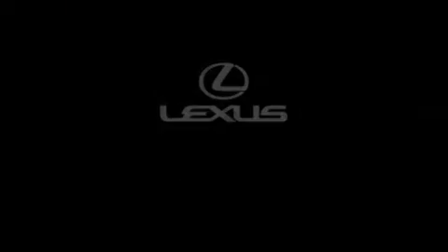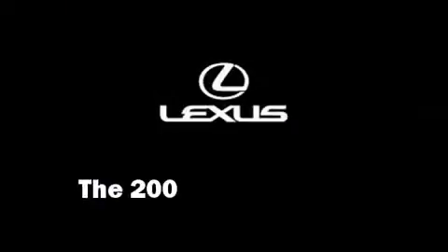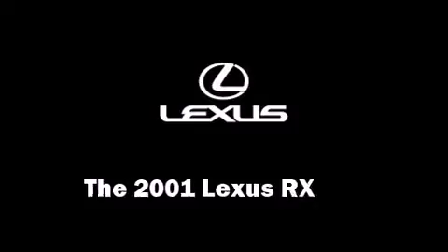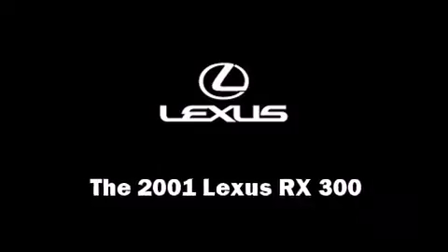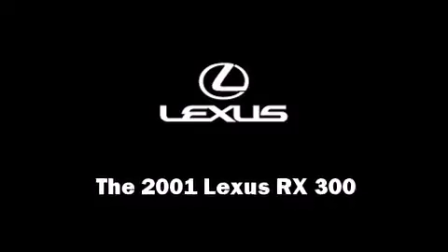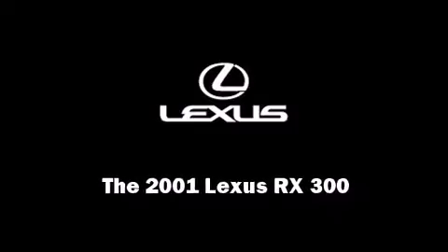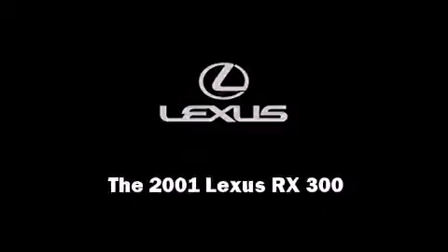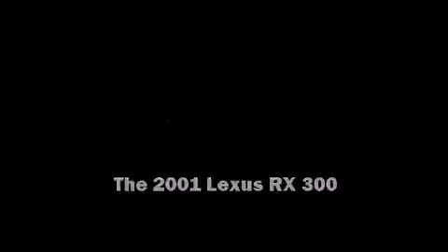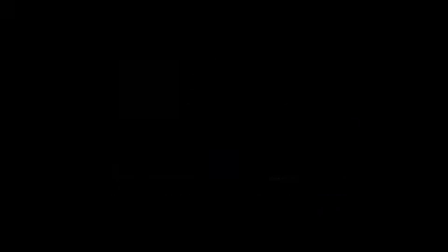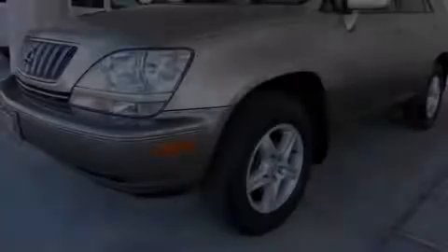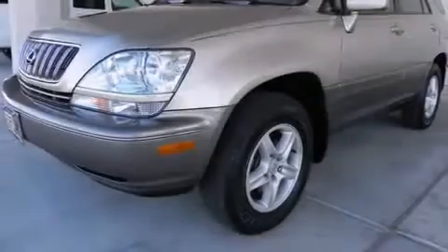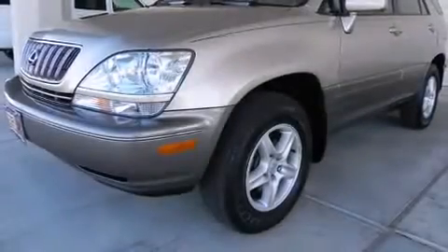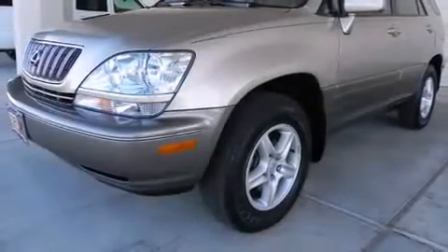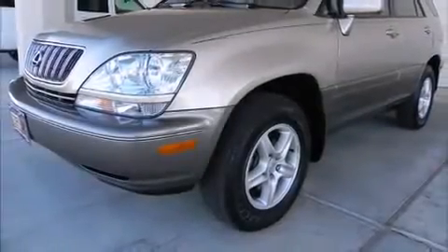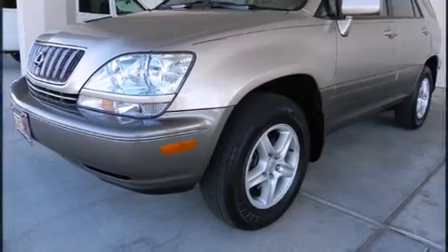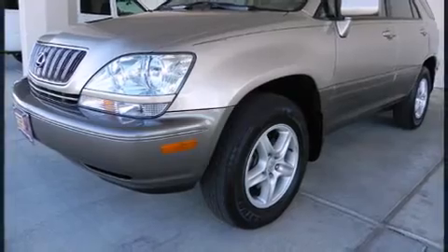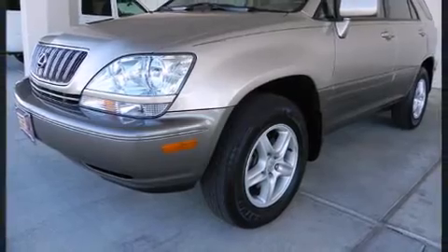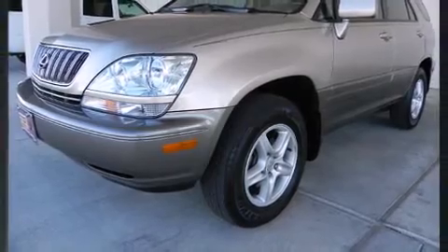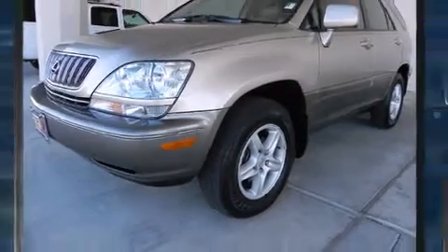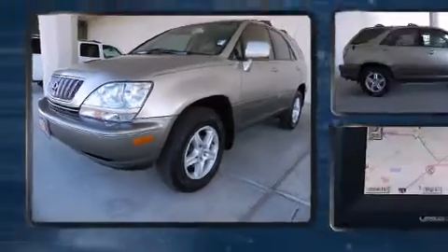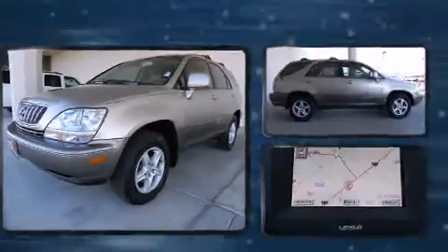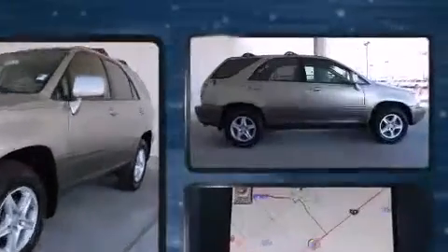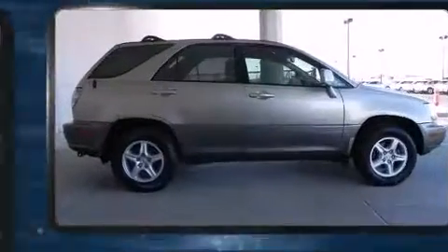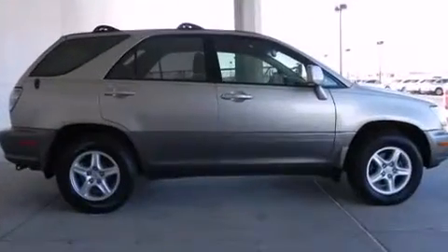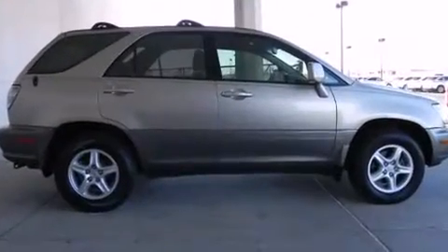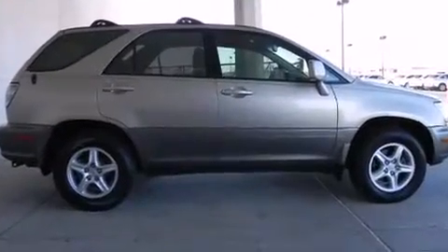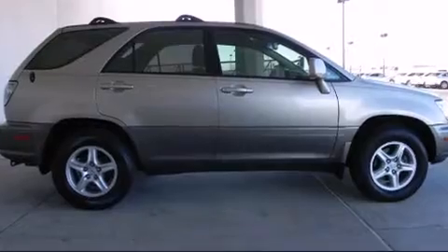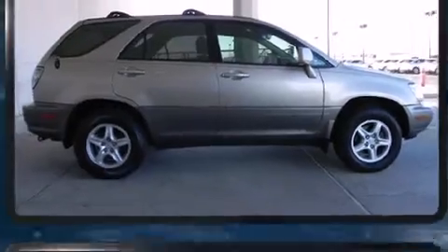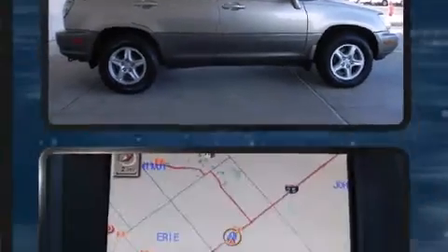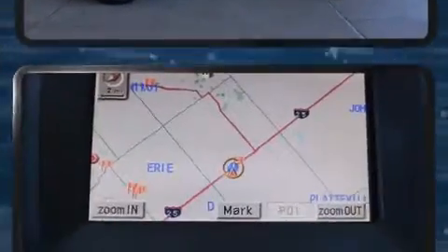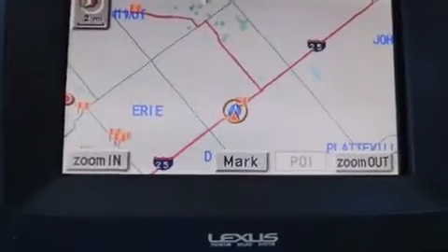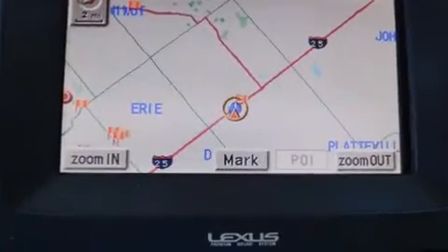Outstanding design defines the 2001 Lexus RX 300. With less than 40,000 miles on the odometer, this four-door sport utility vehicle prioritizes comfort, safety, and convenience.